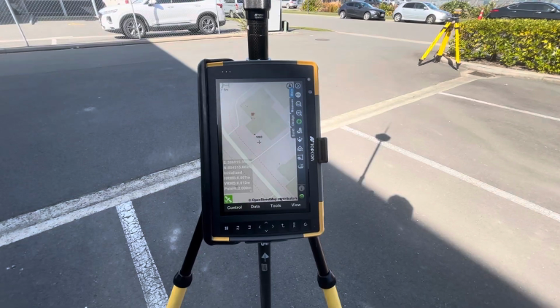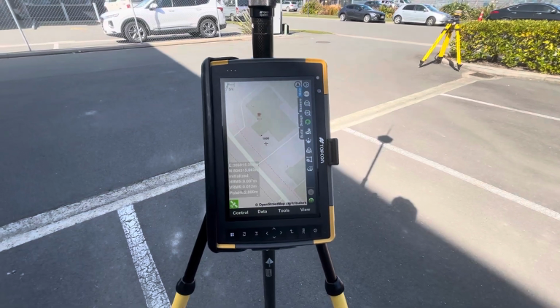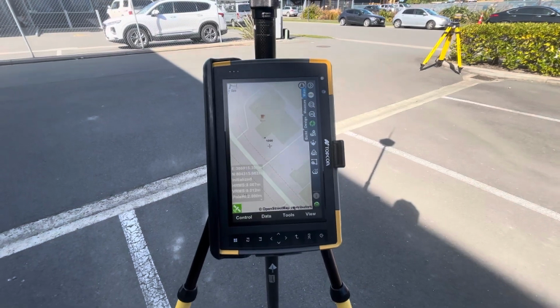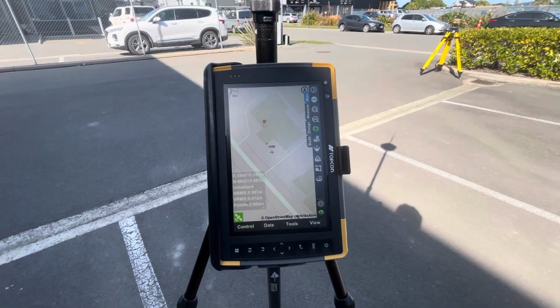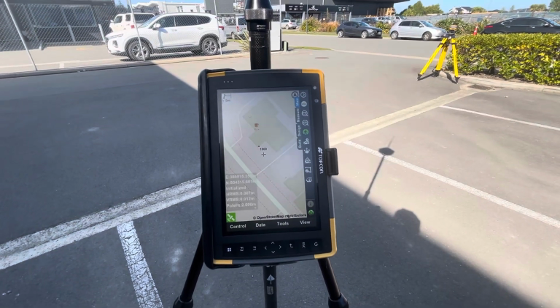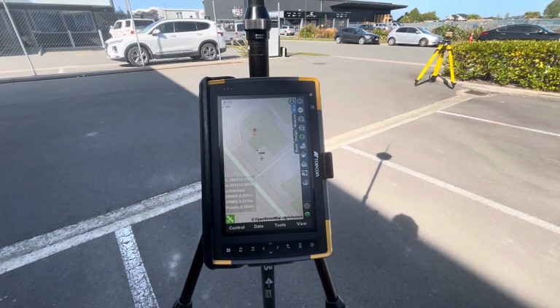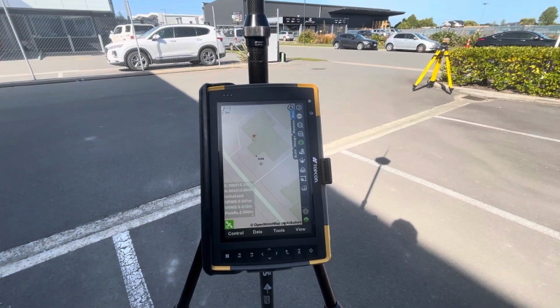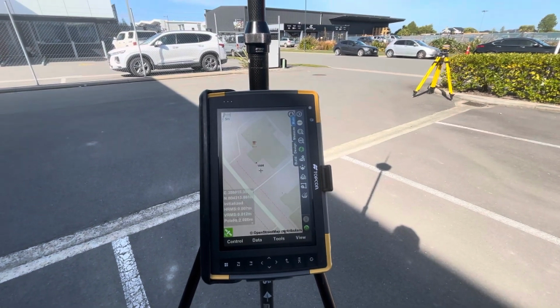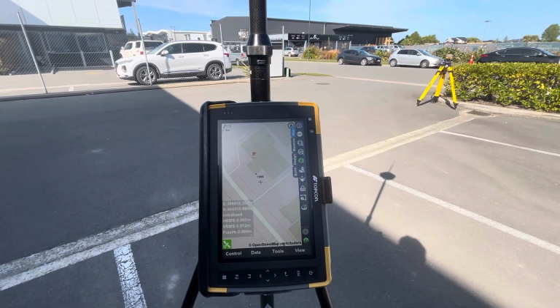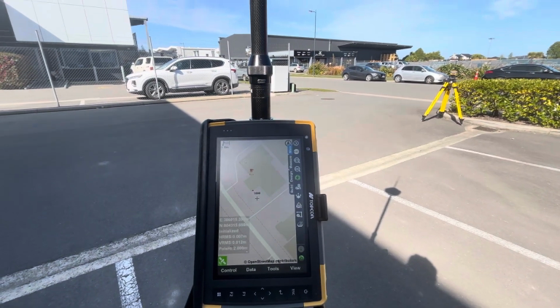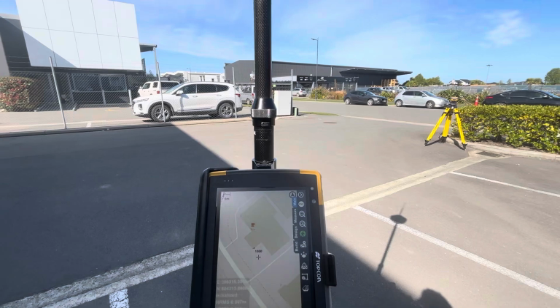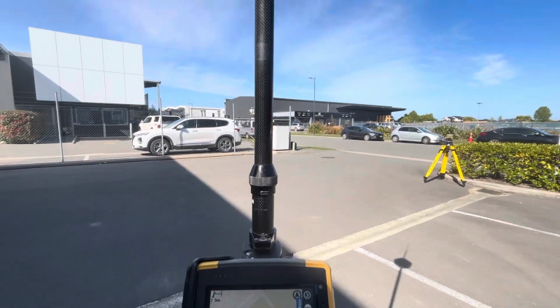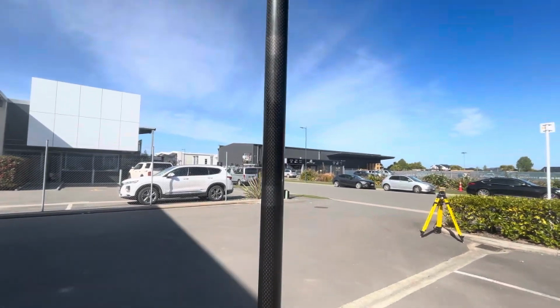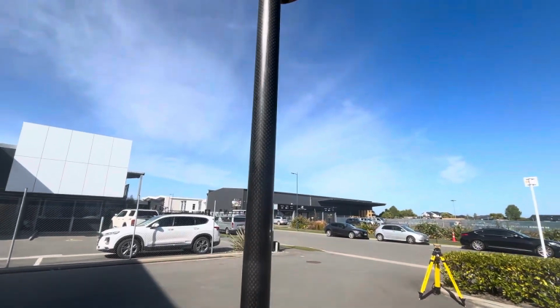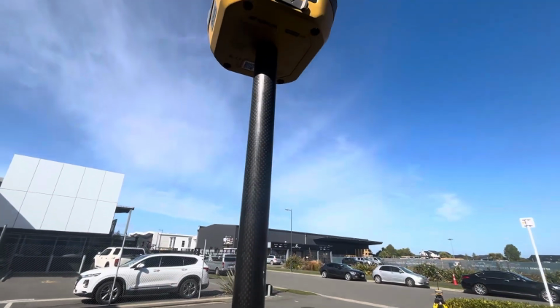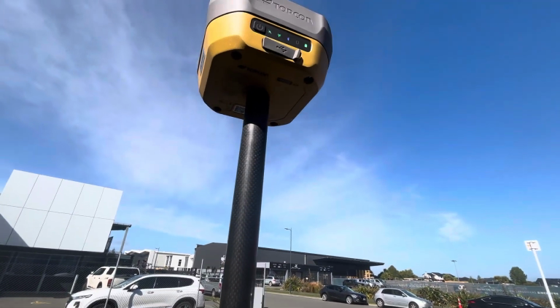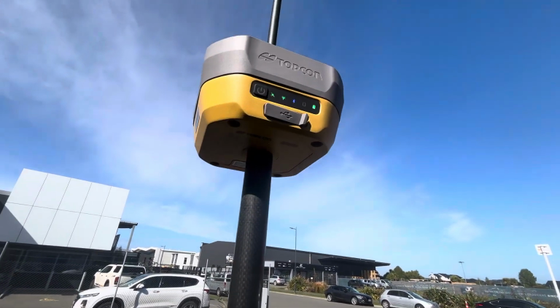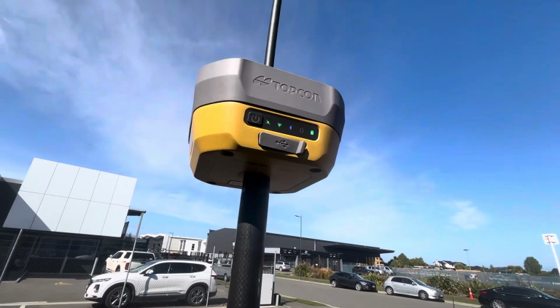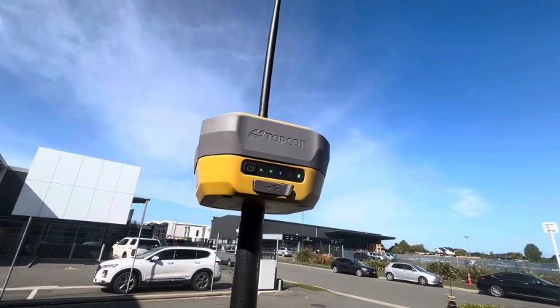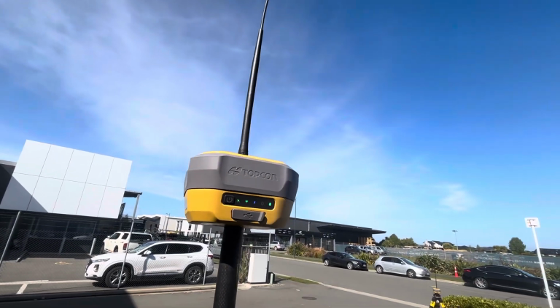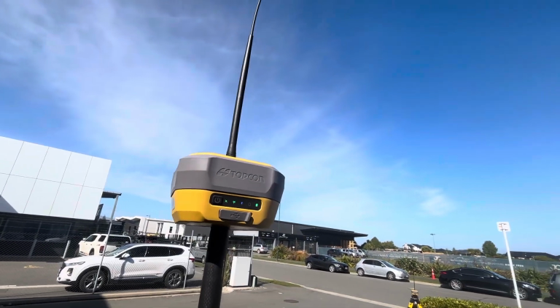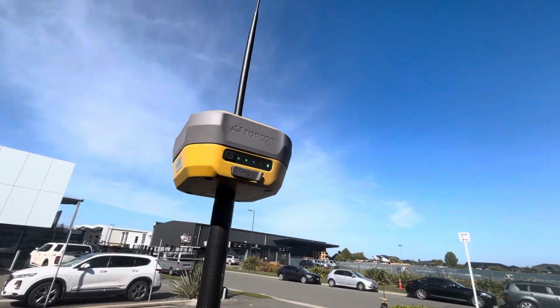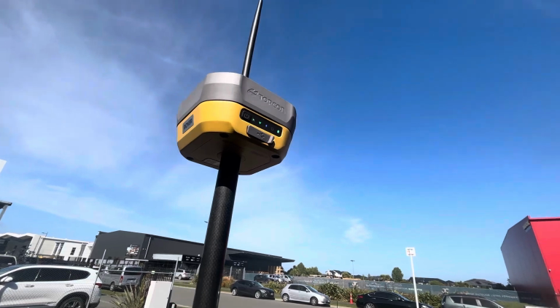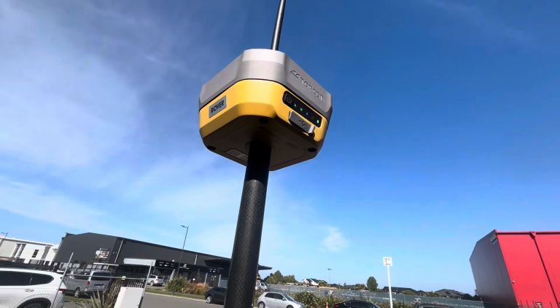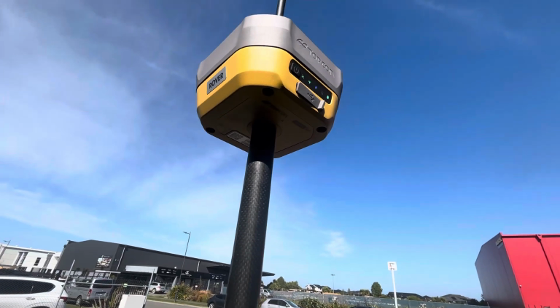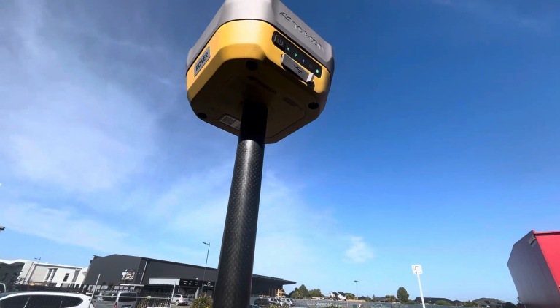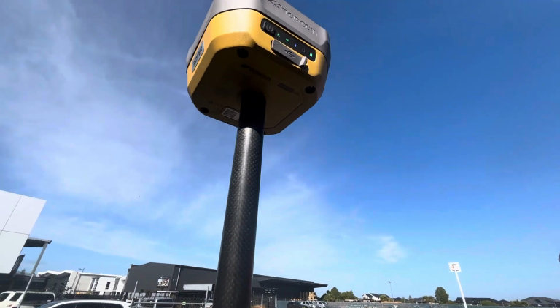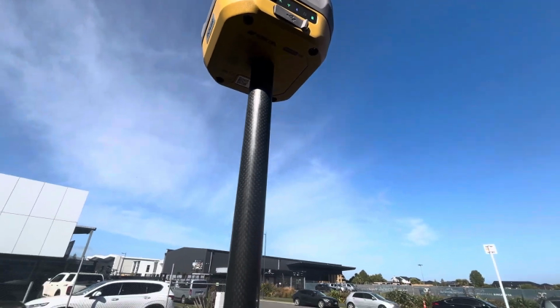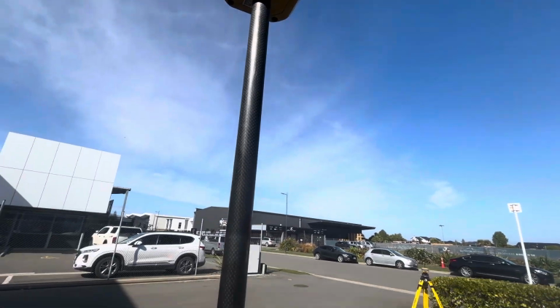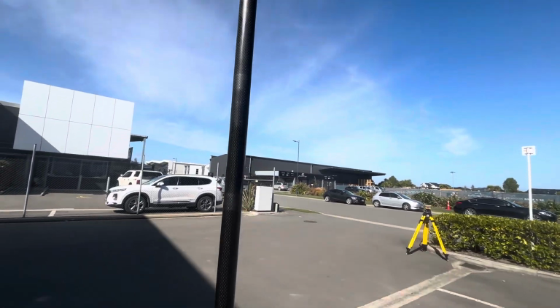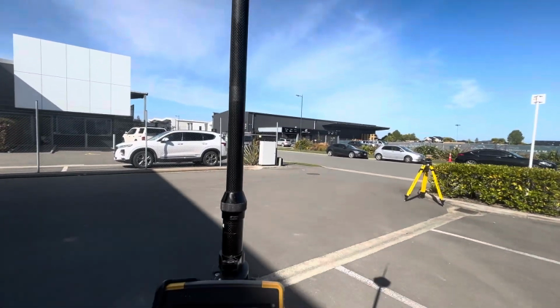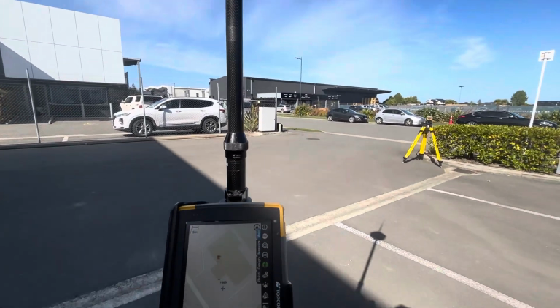I am back and this is my first video, having a quick look at the new Topcon Hyper XR multi-constellation GNSS receiver with an upgraded IMU for tilt up to 60 degrees.